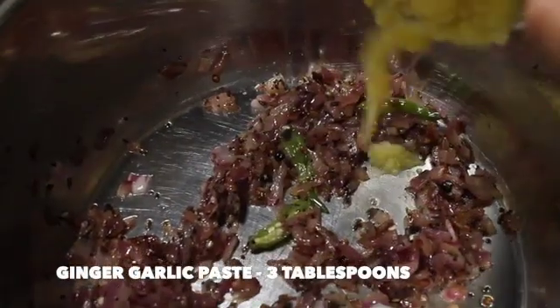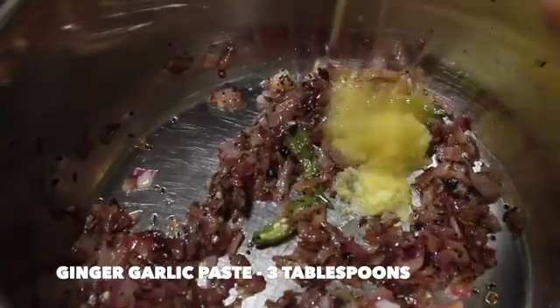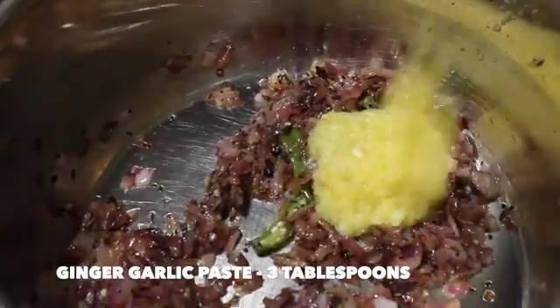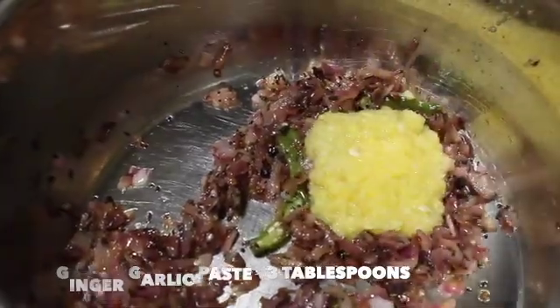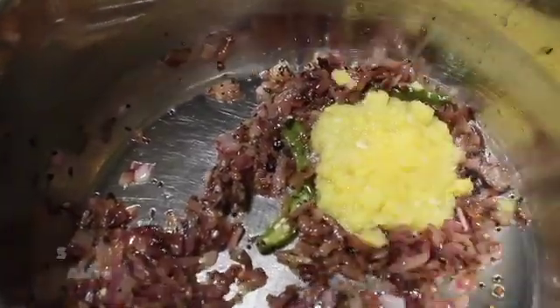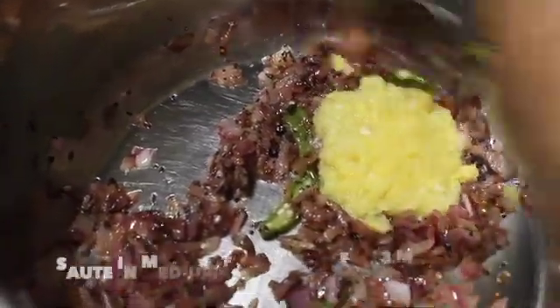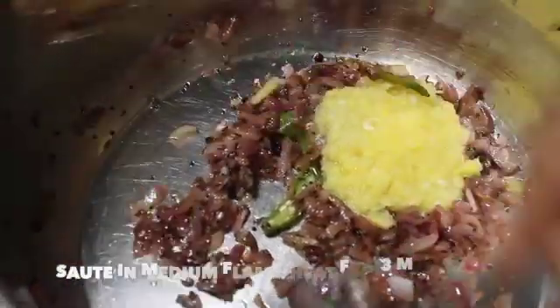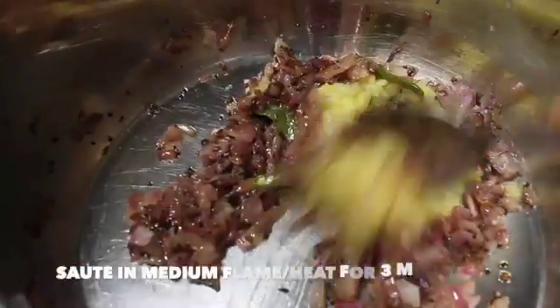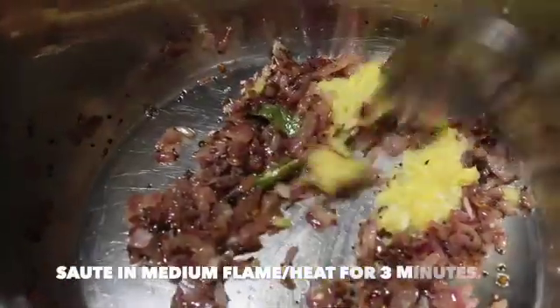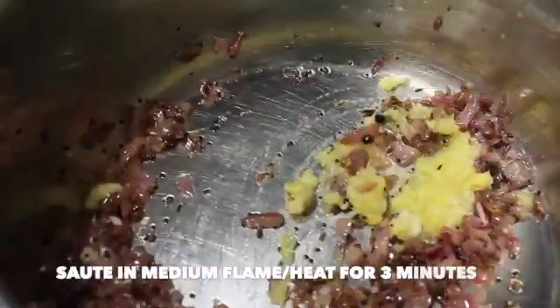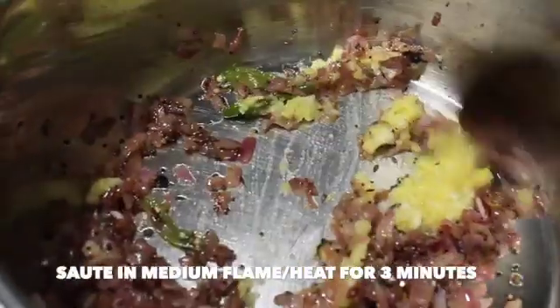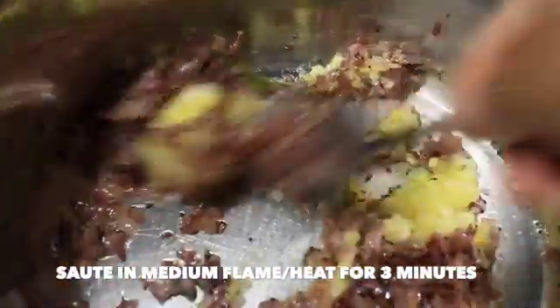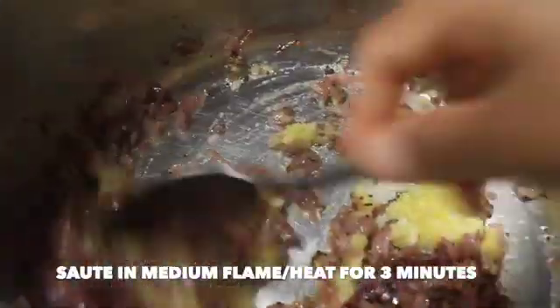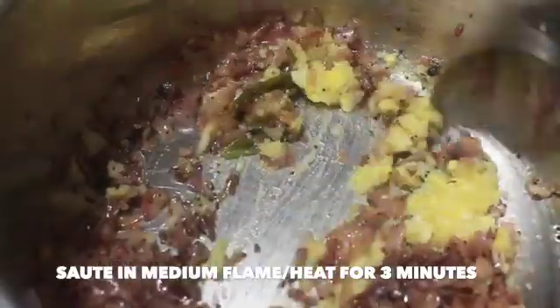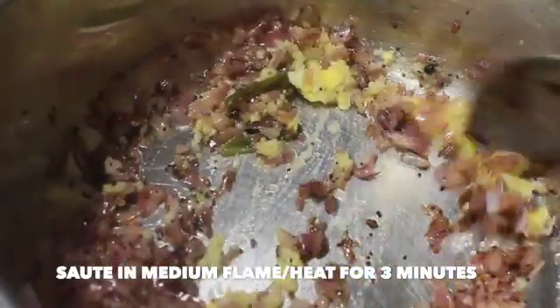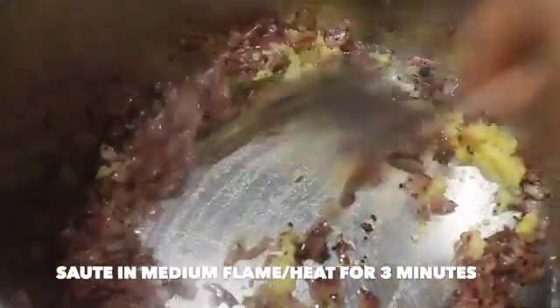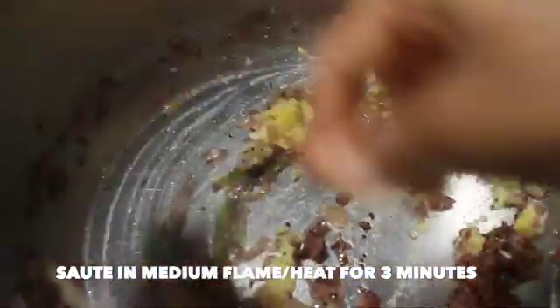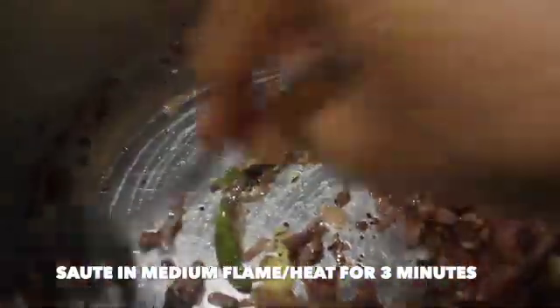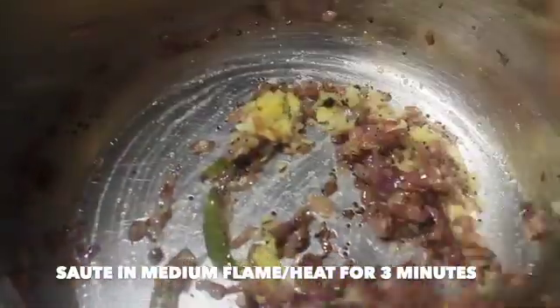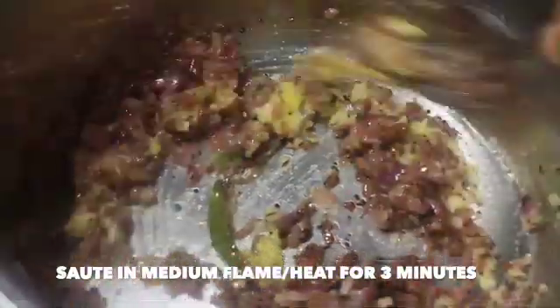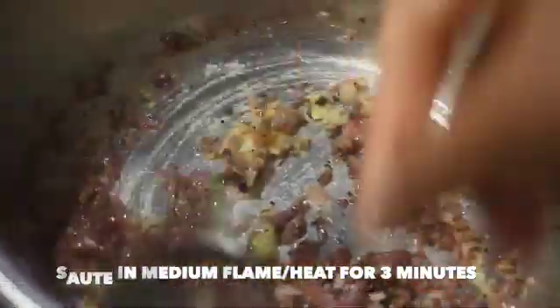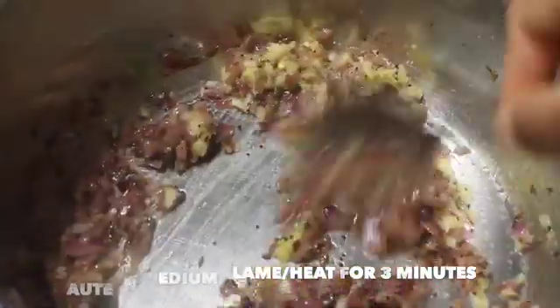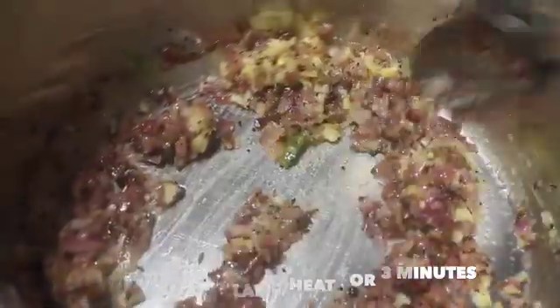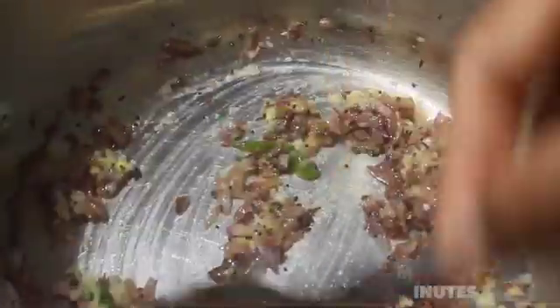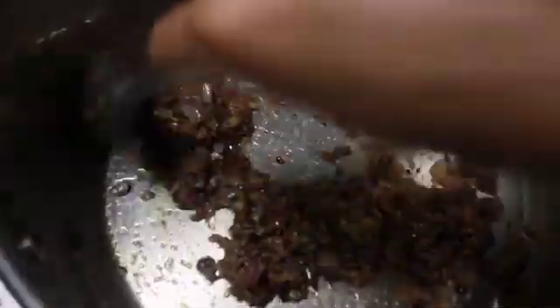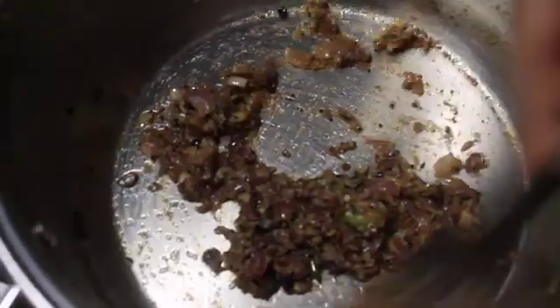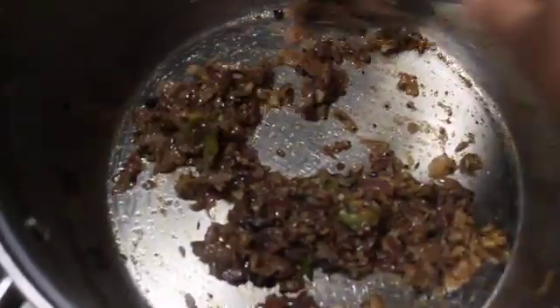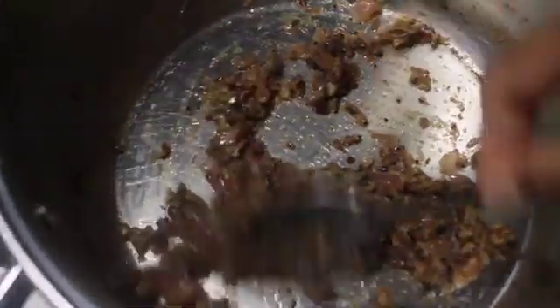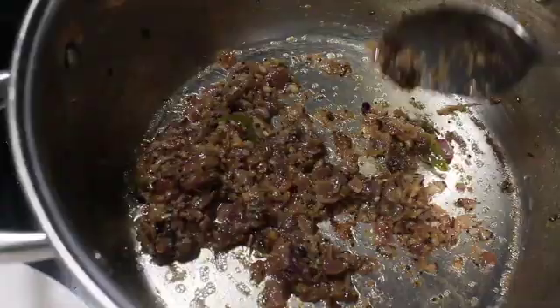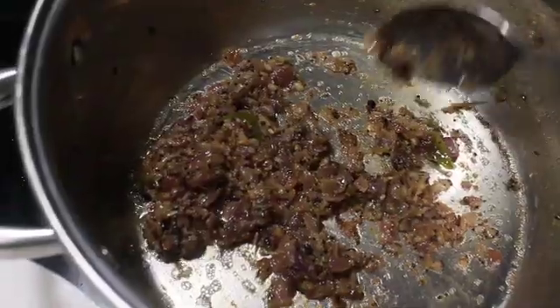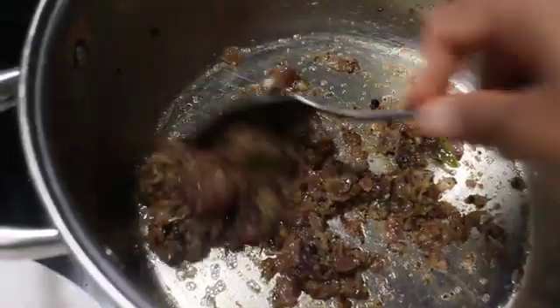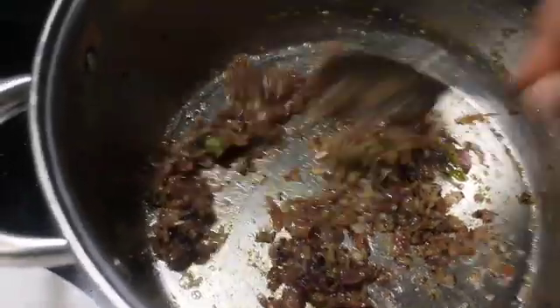We can now add 3 tablespoons of ginger garlic paste. Saute it in medium flame for about 3 minutes. Now the ginger garlic paste has sauteed well with the onions.